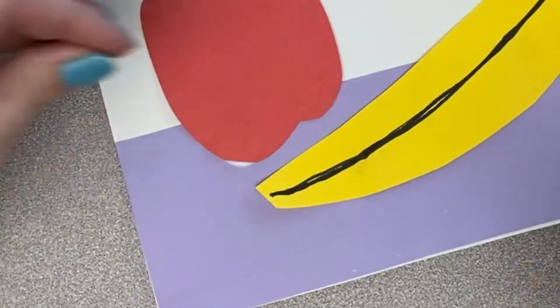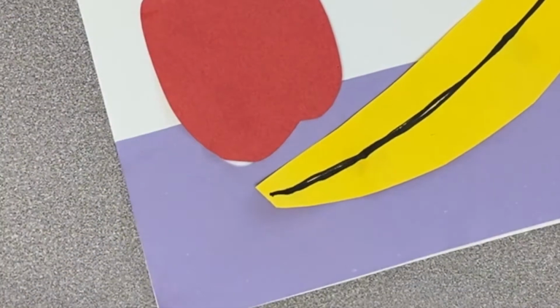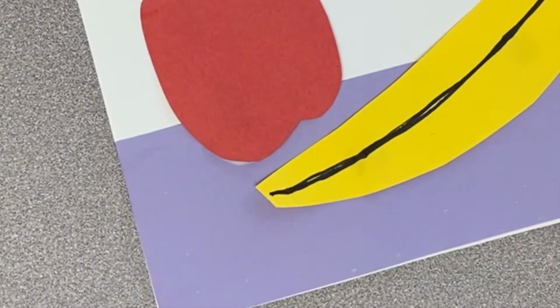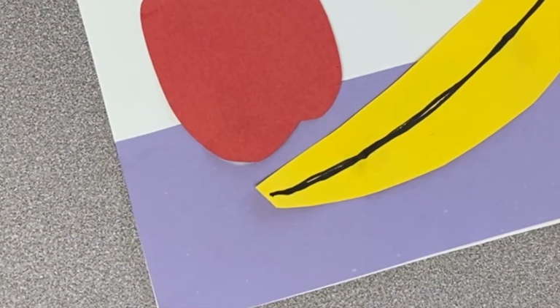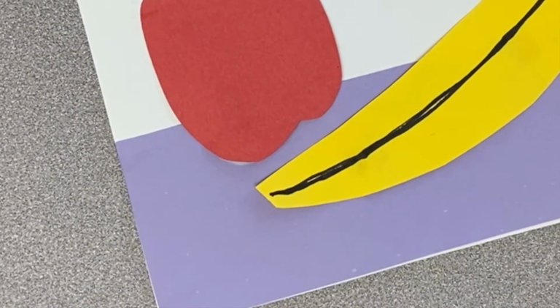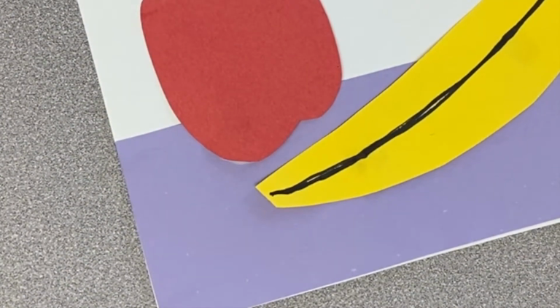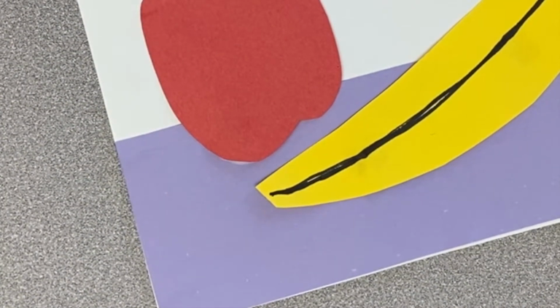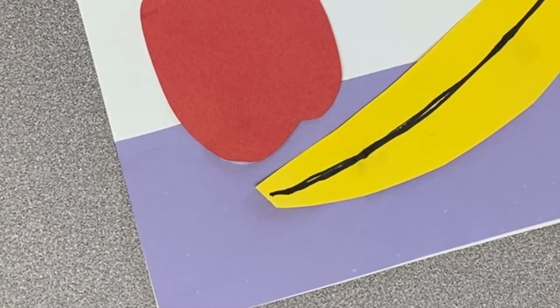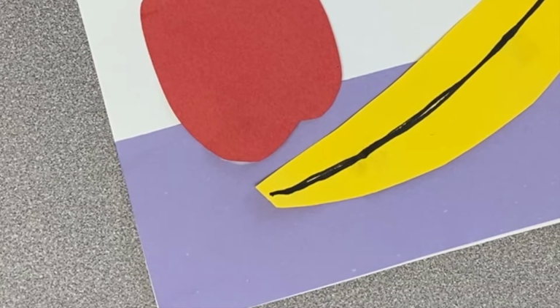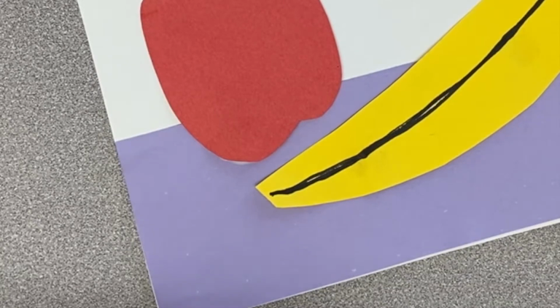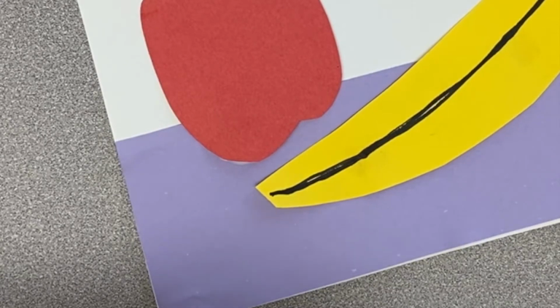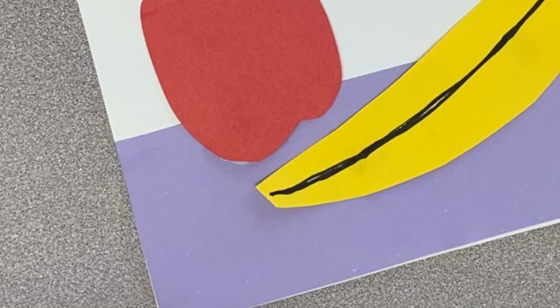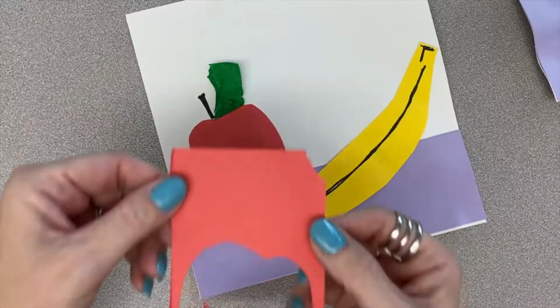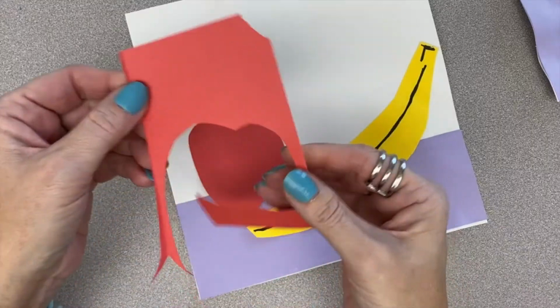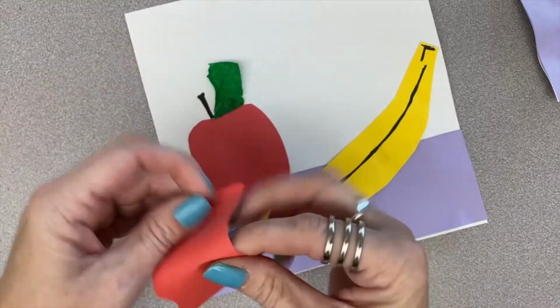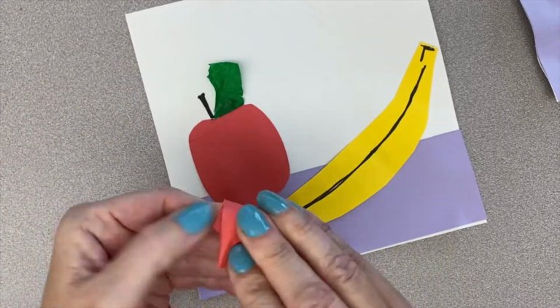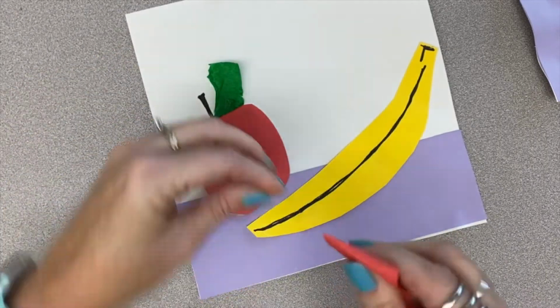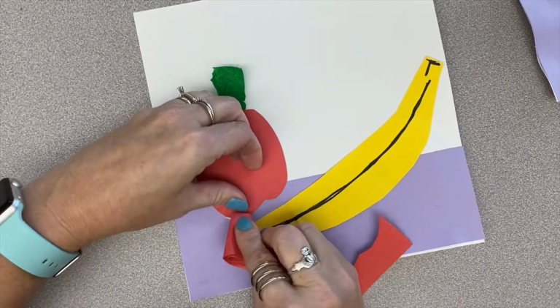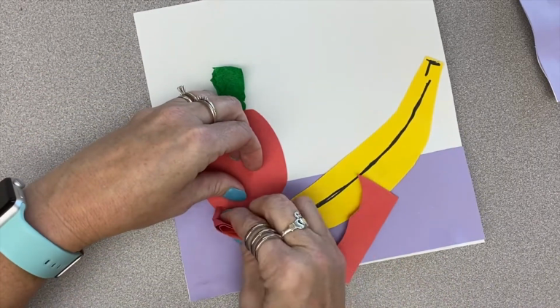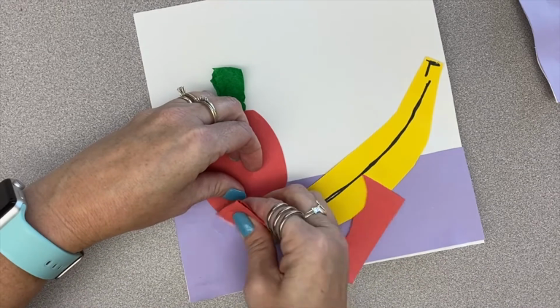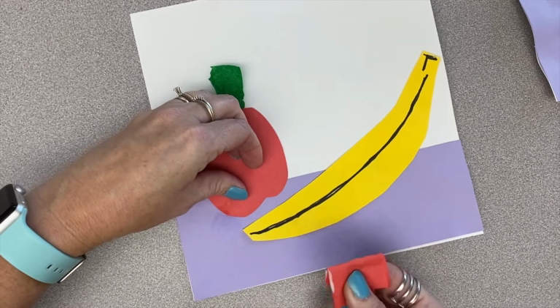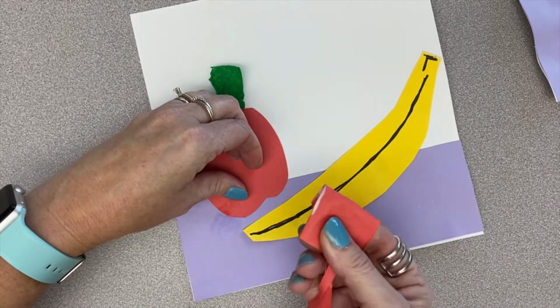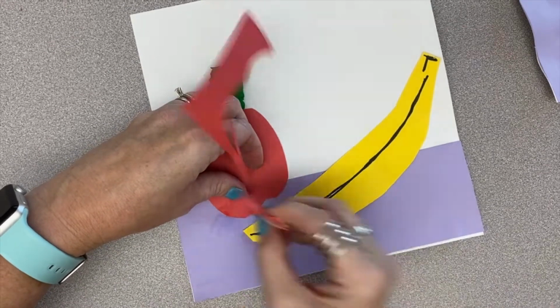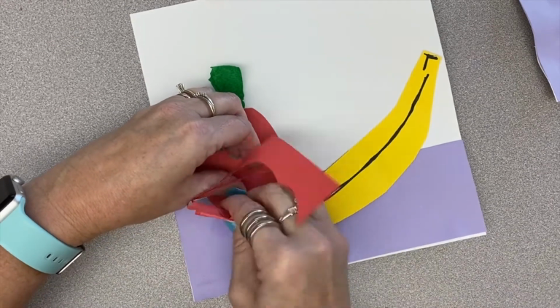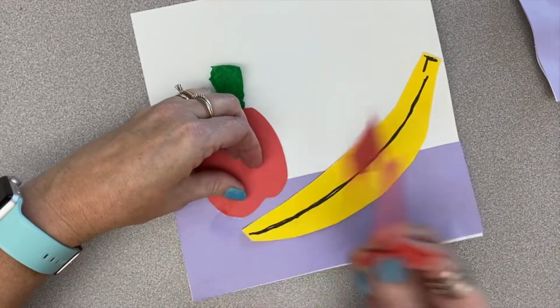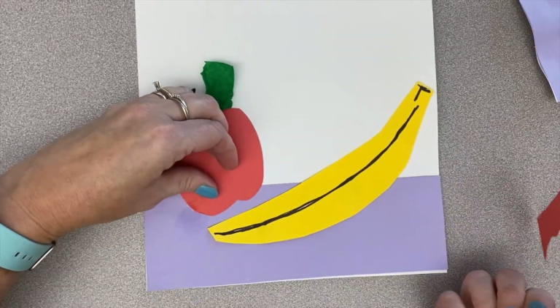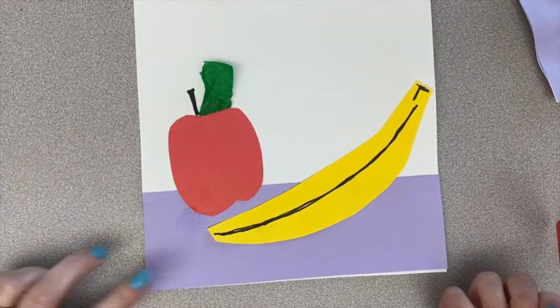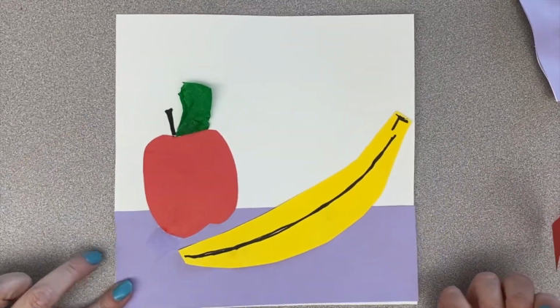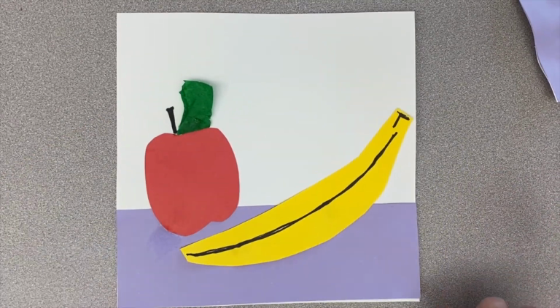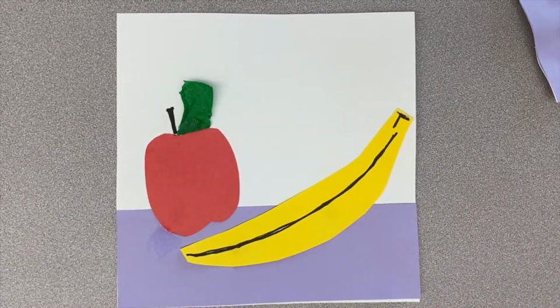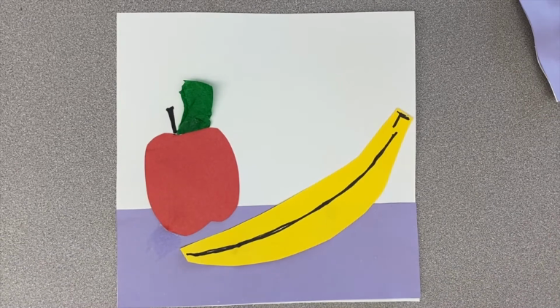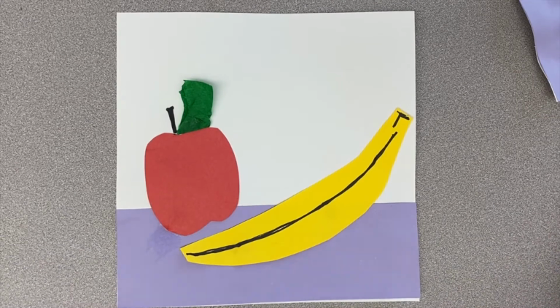If your baby dots of glue still ooze out, you can just leave it since it will dry clear, or use a piece of scrap paper to wipe it away. Tissues and paper towels will probably rip and stick to your project.